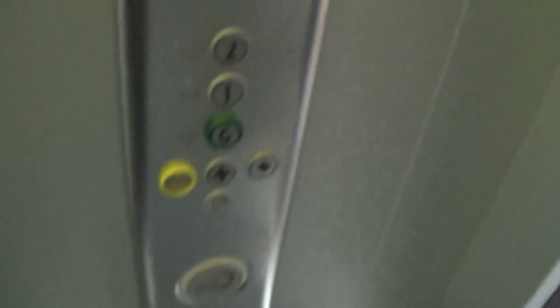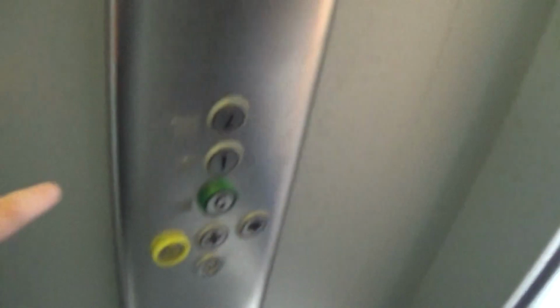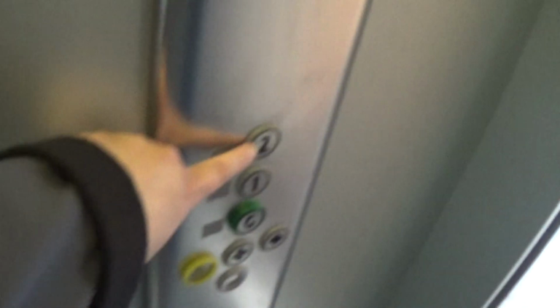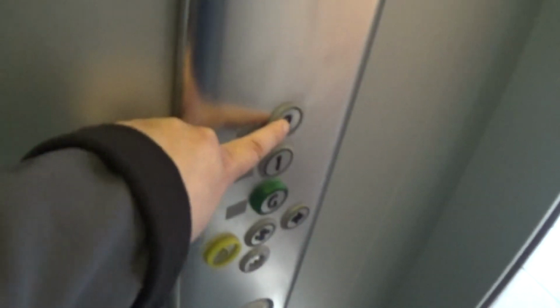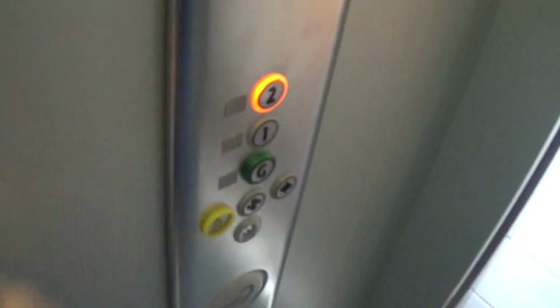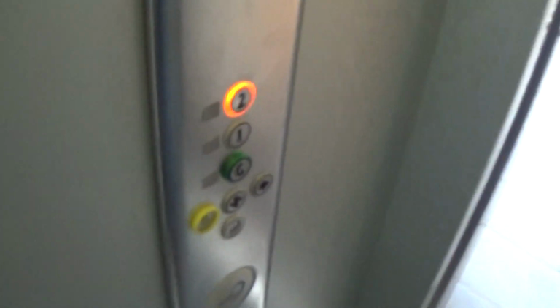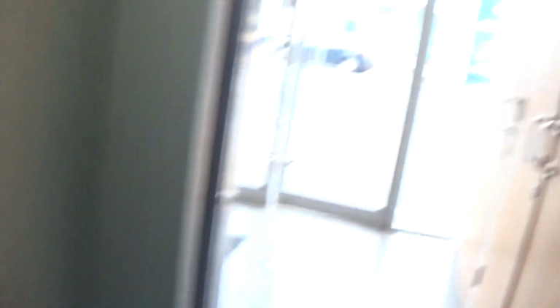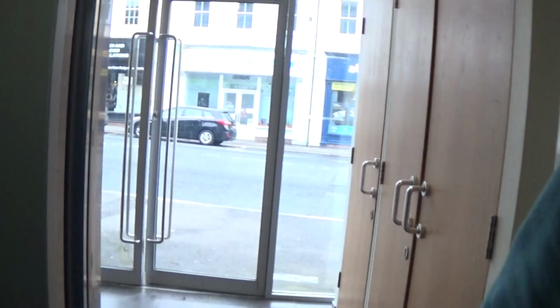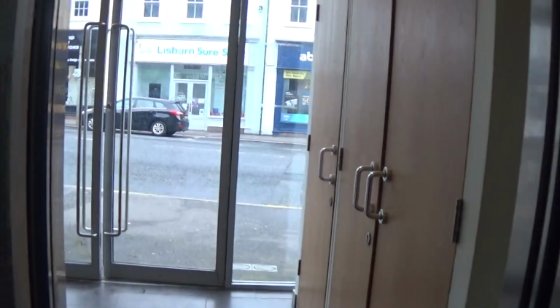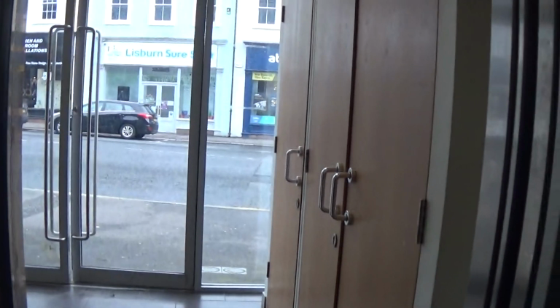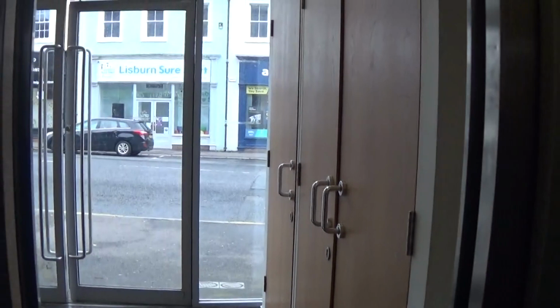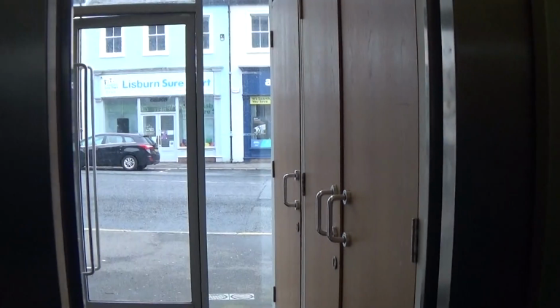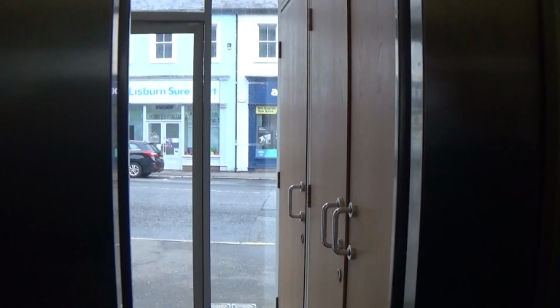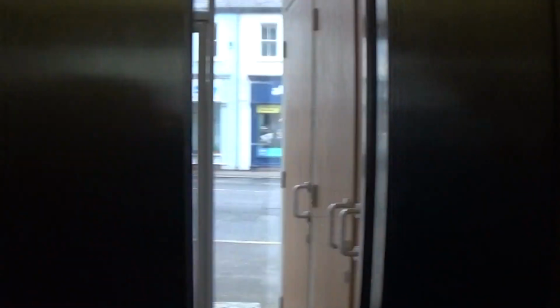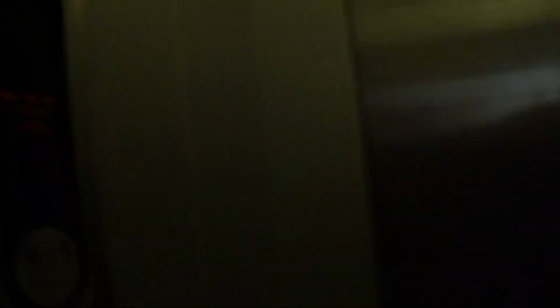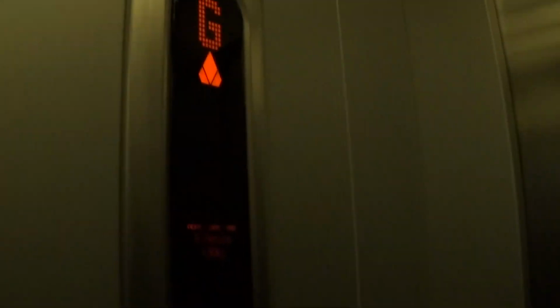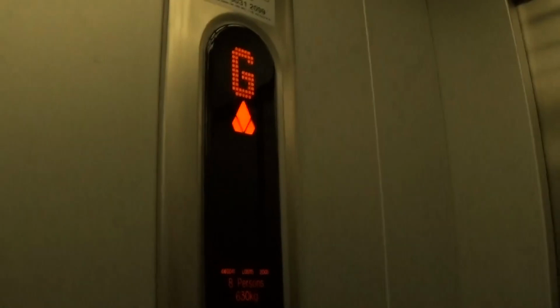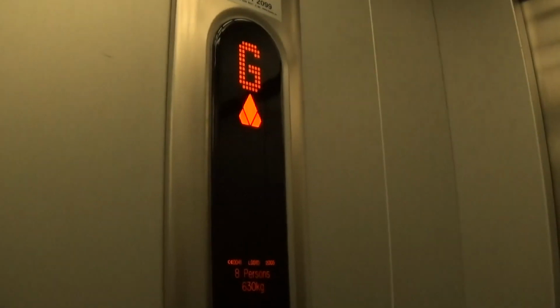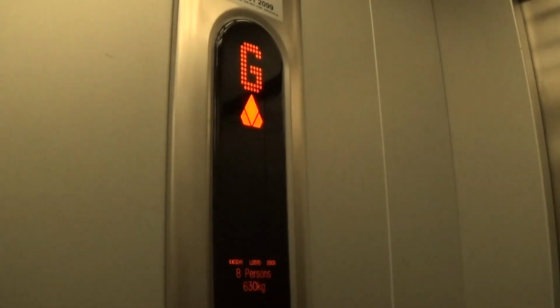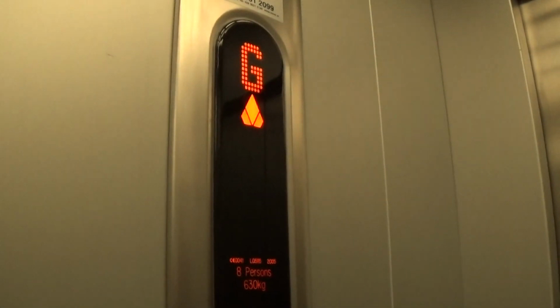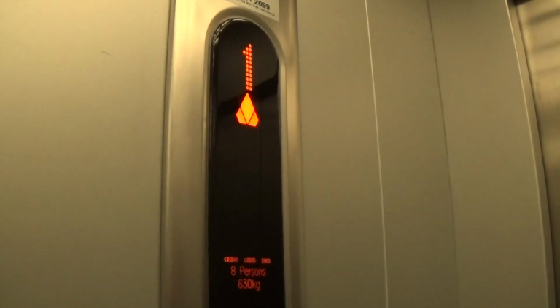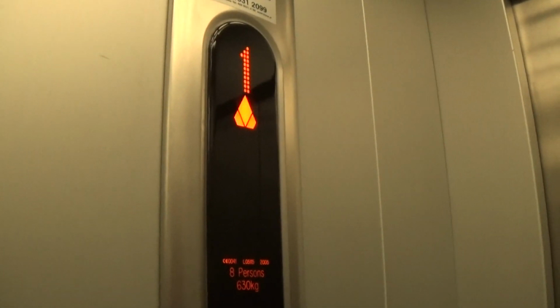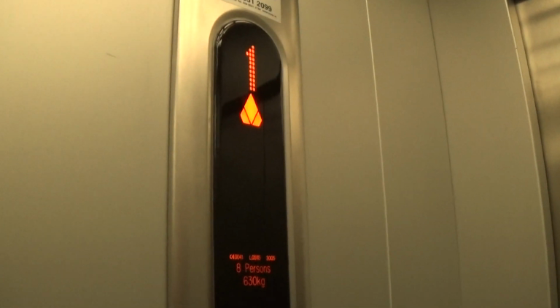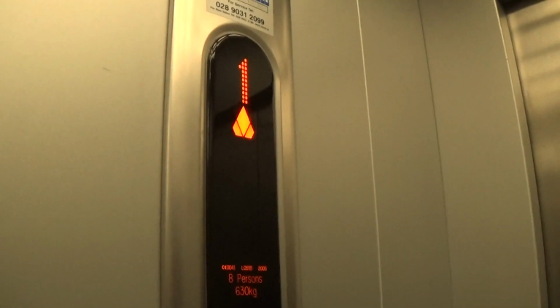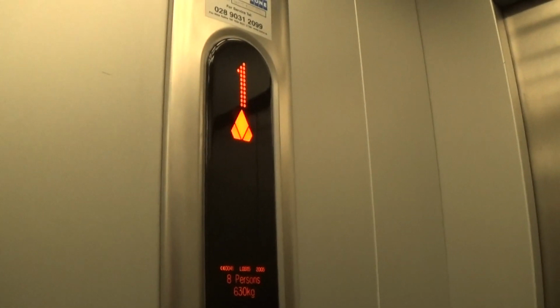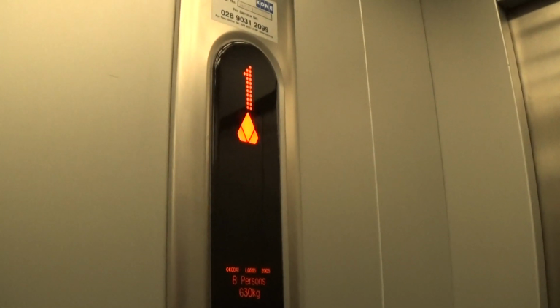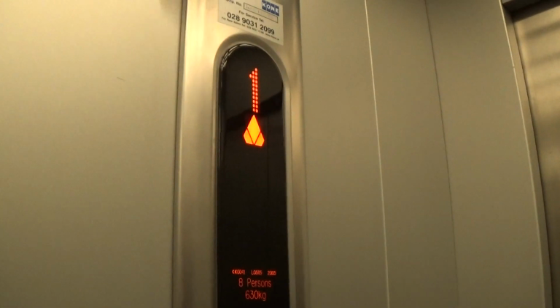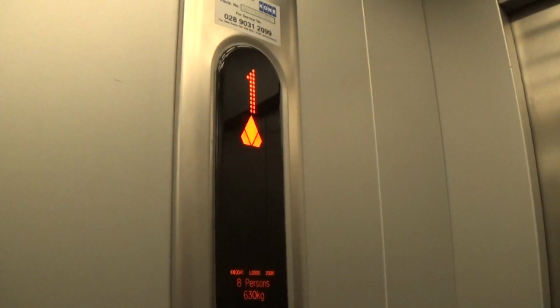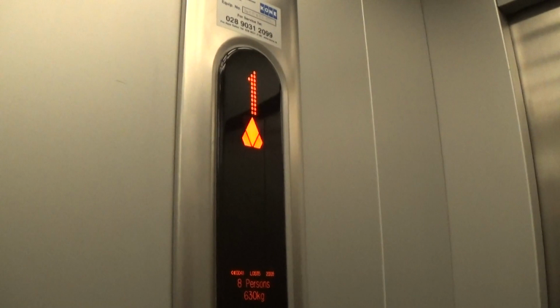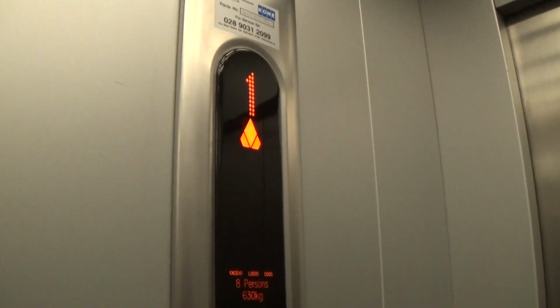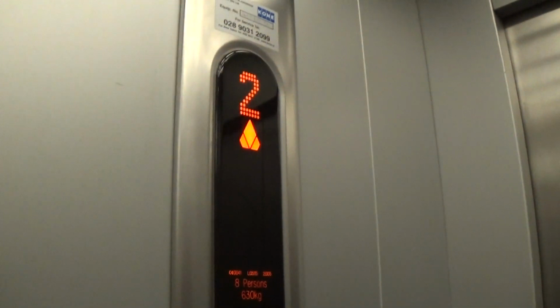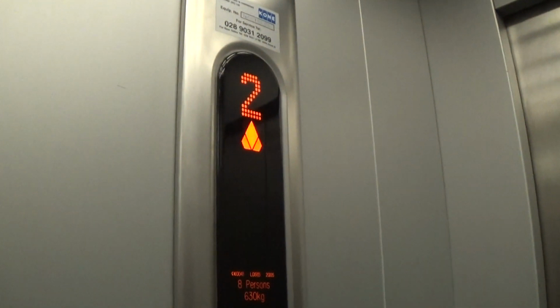Let's go to 2. Capacity 630kg here, built in 2005 — 18 years ago. Stop and look at the camera please. Sorry.